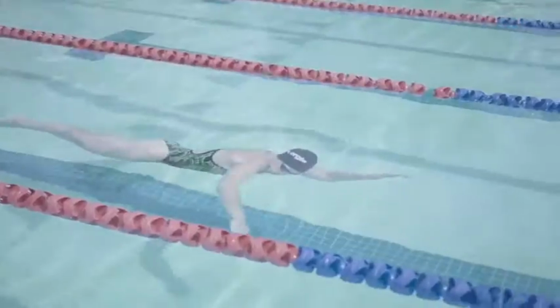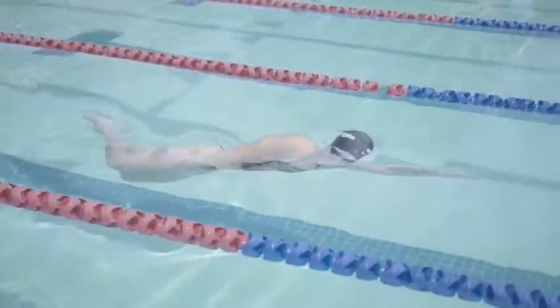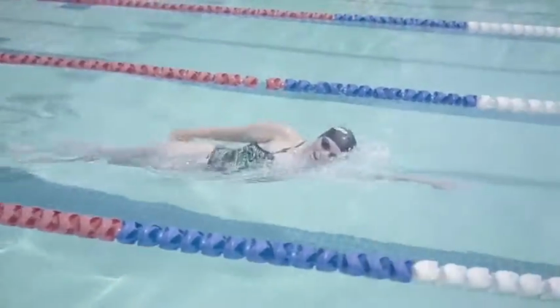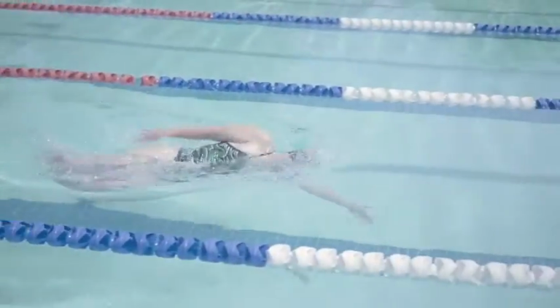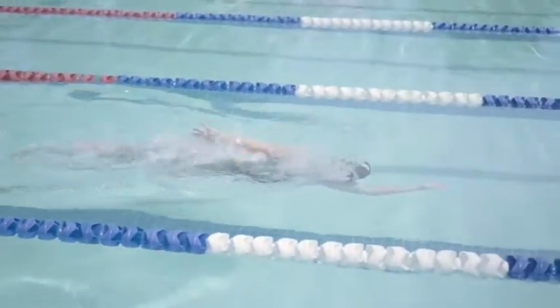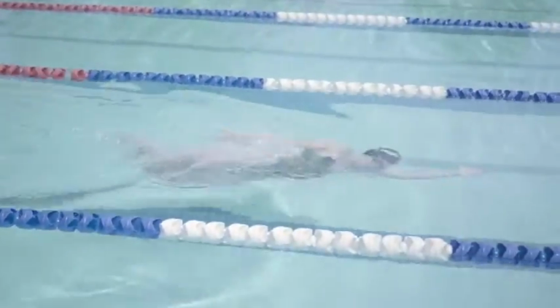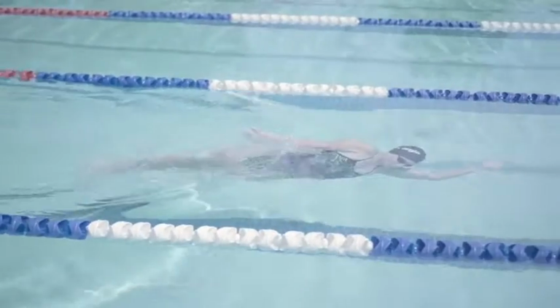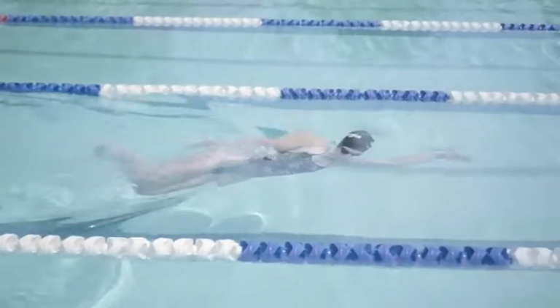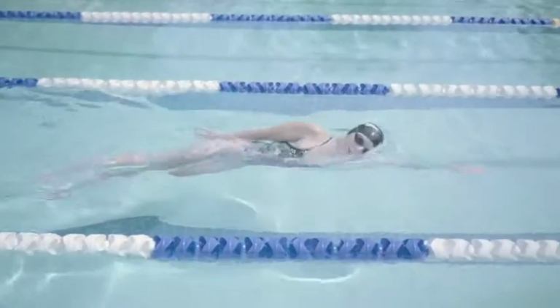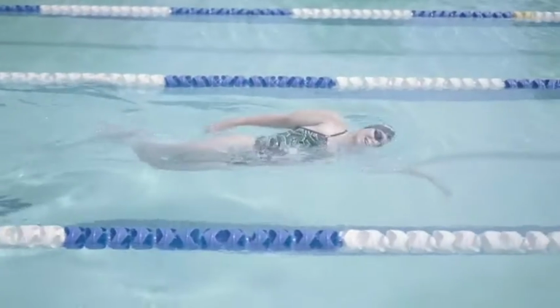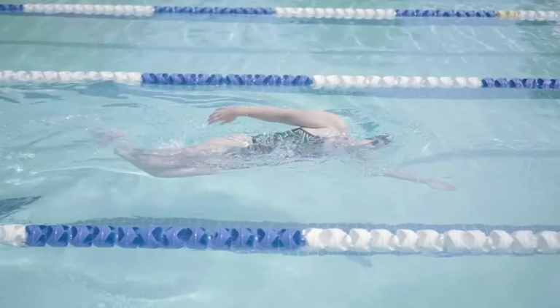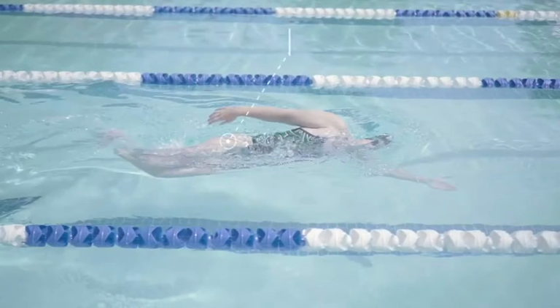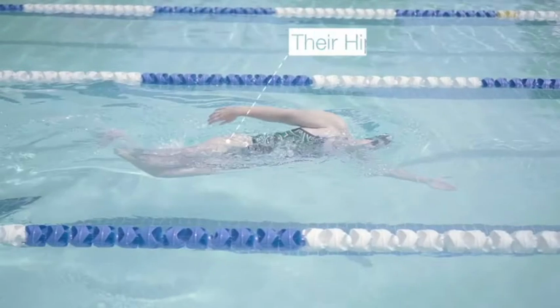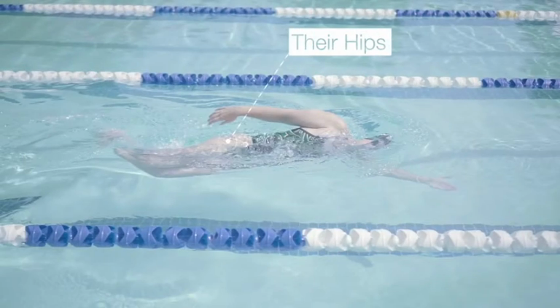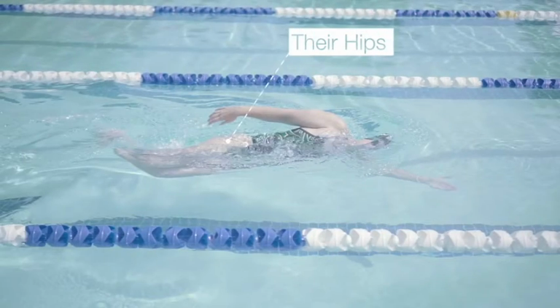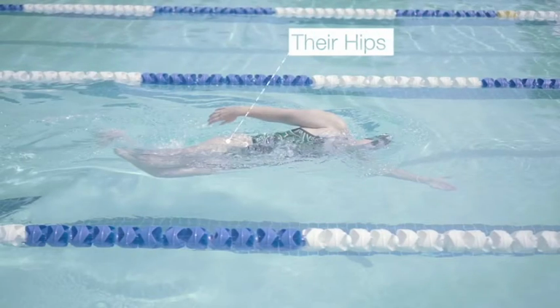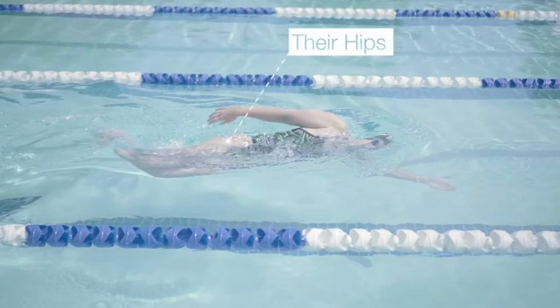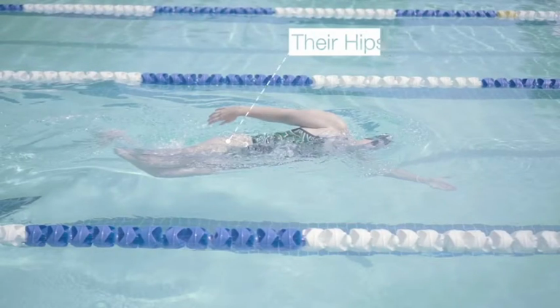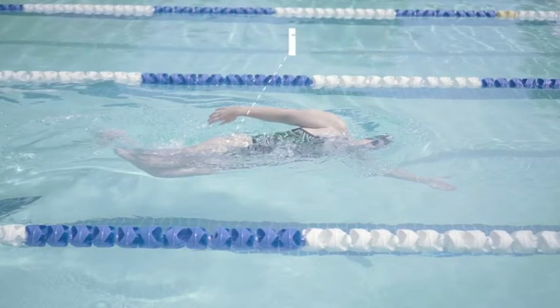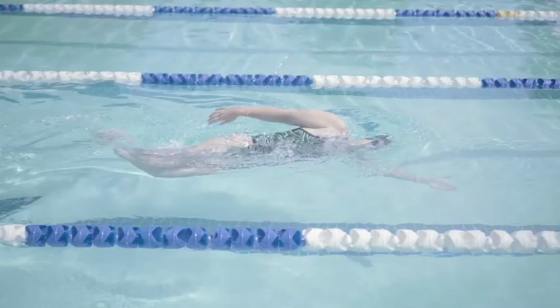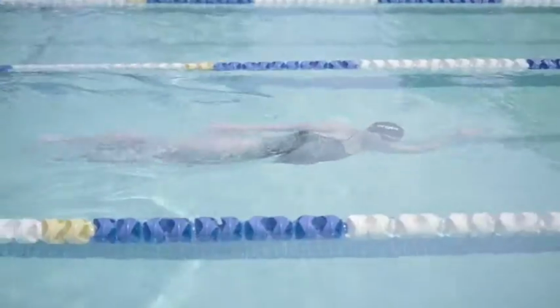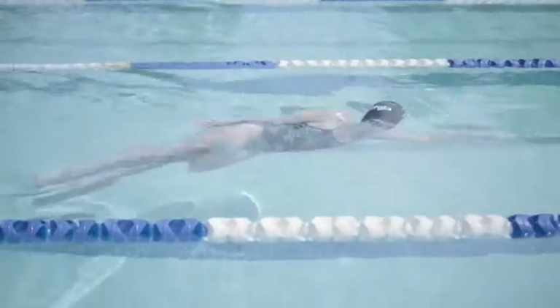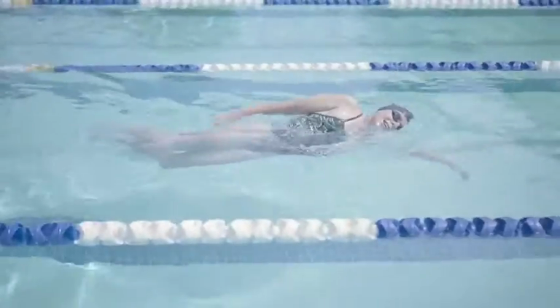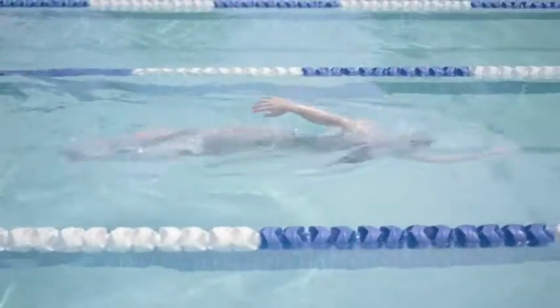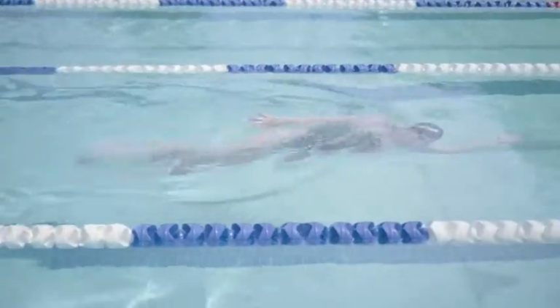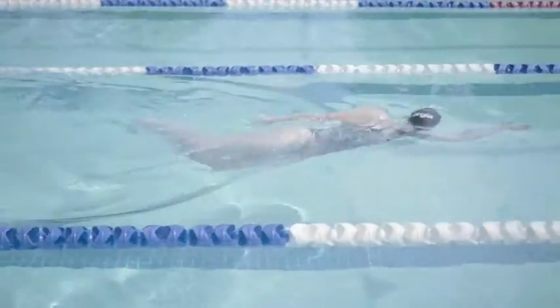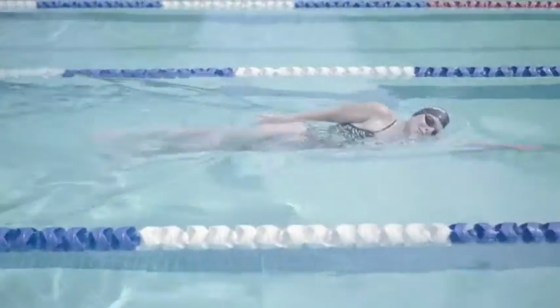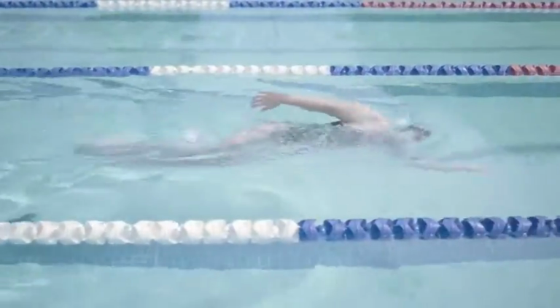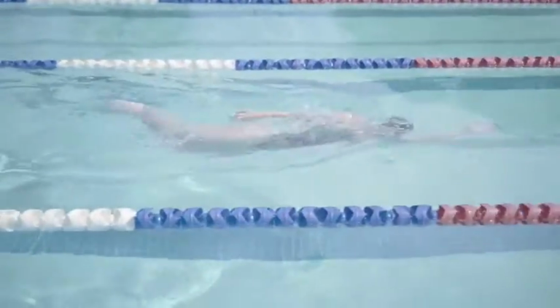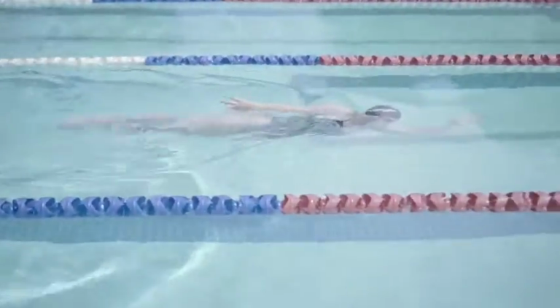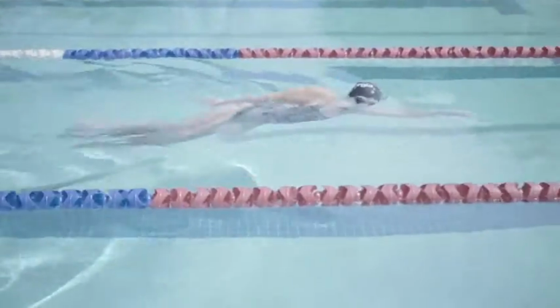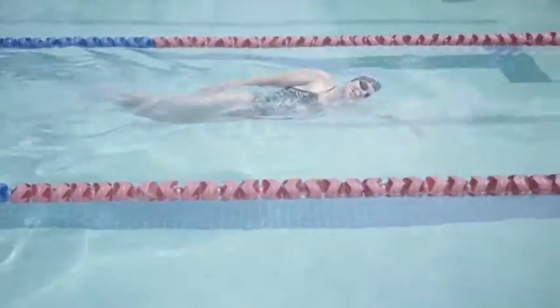To undulate well, a swimmer must move around their short axis or their hips. Undulating in fly is common as it's seen through all the best butterflies in history. You cannot get away with fast fly without undulating.